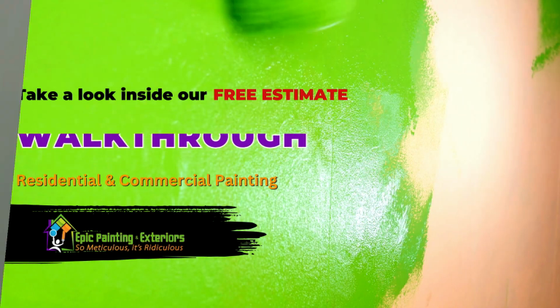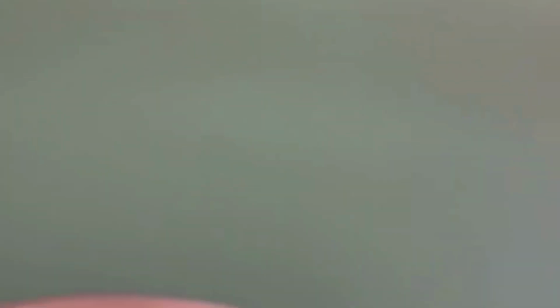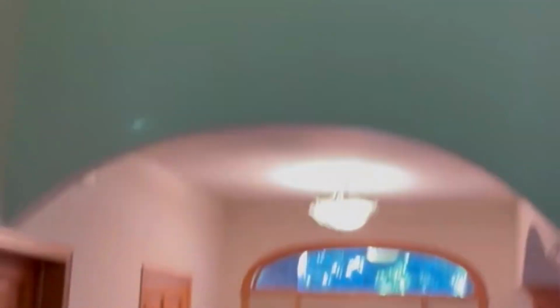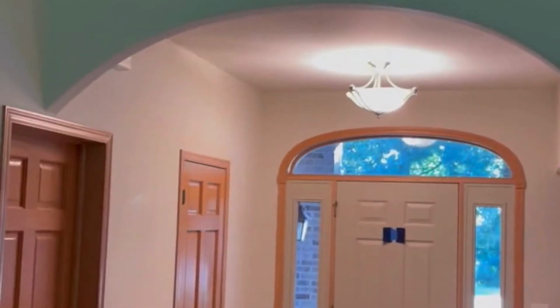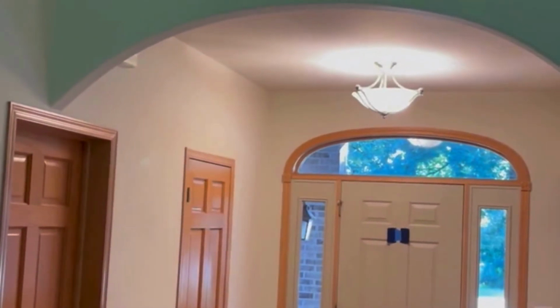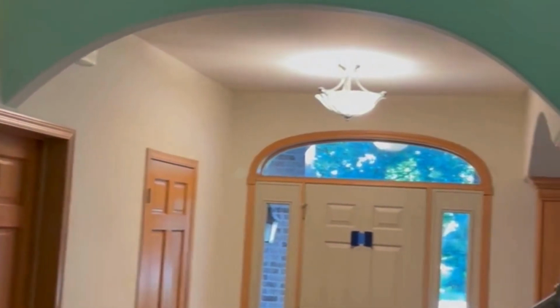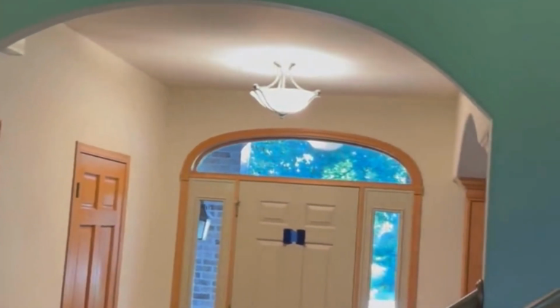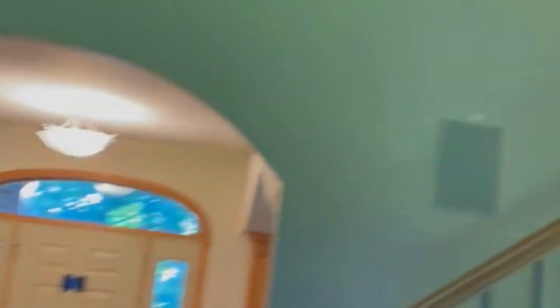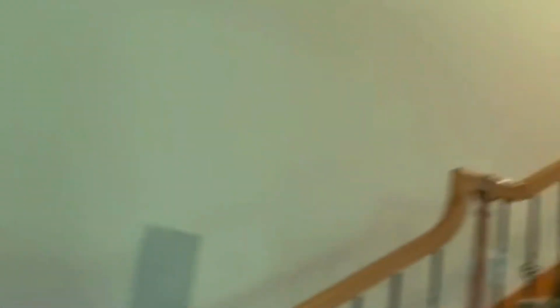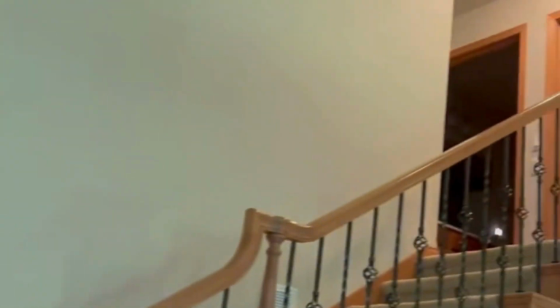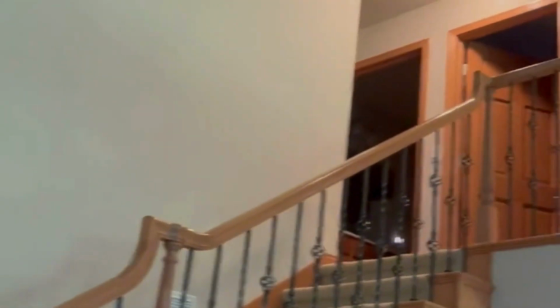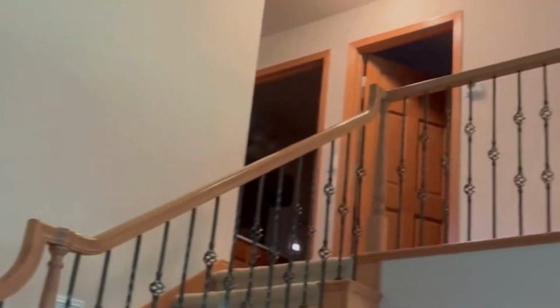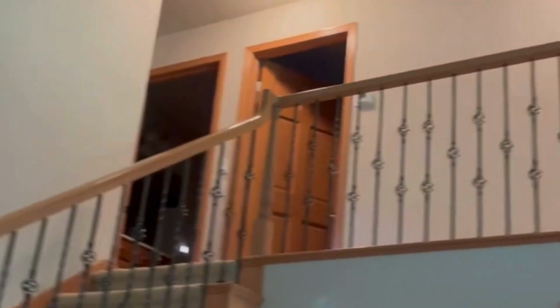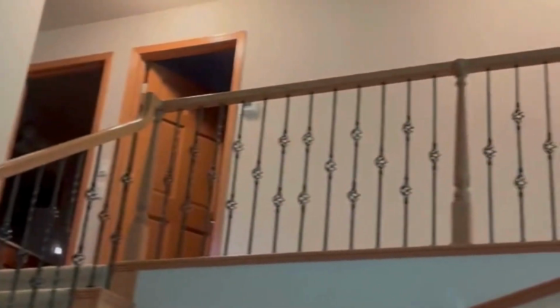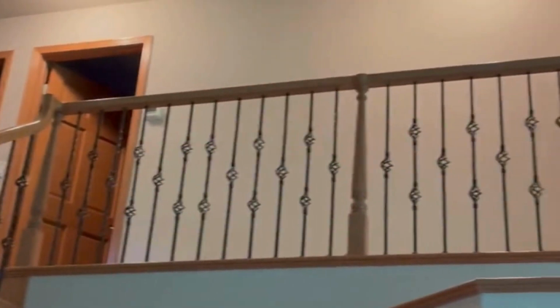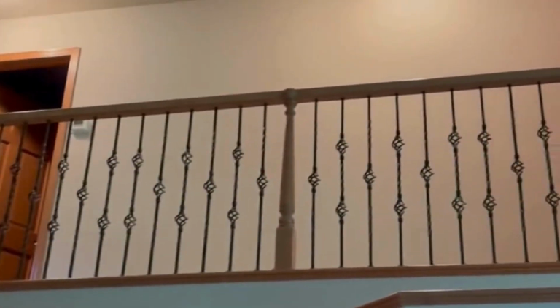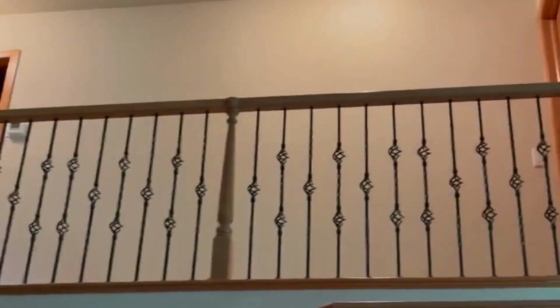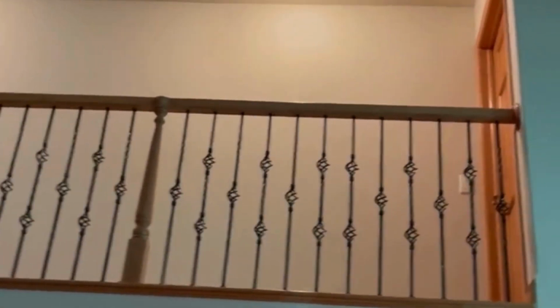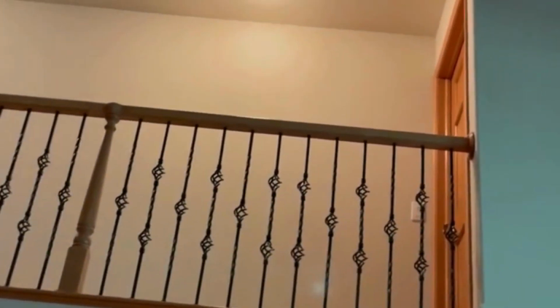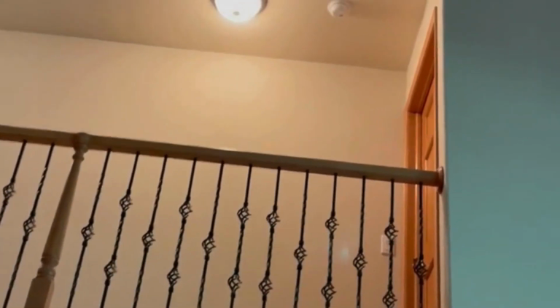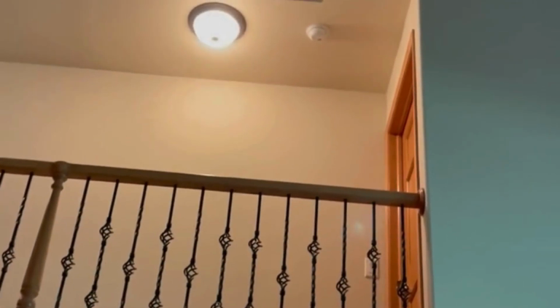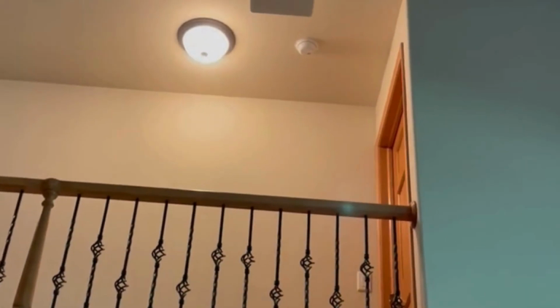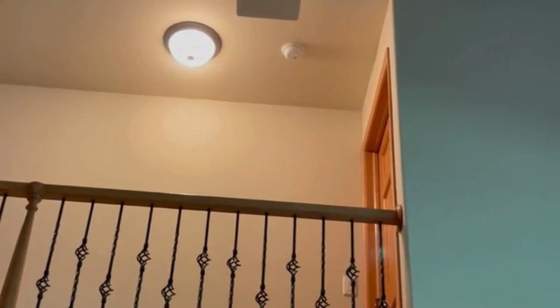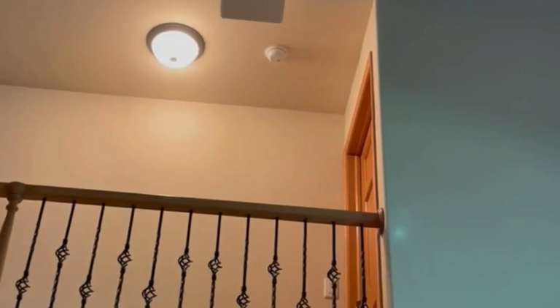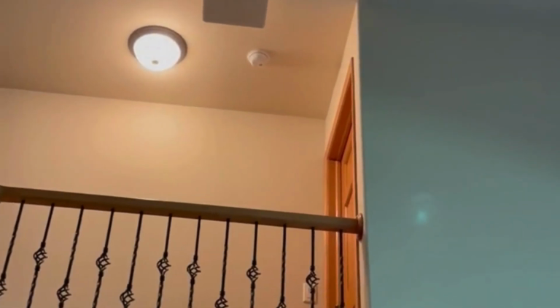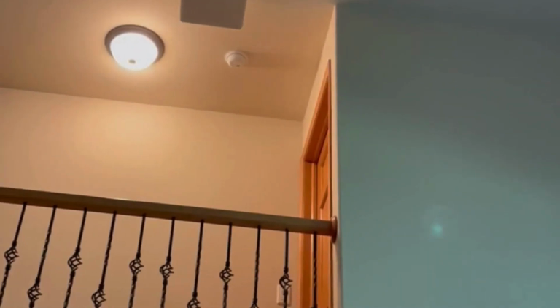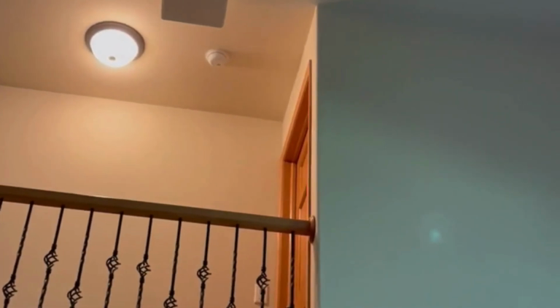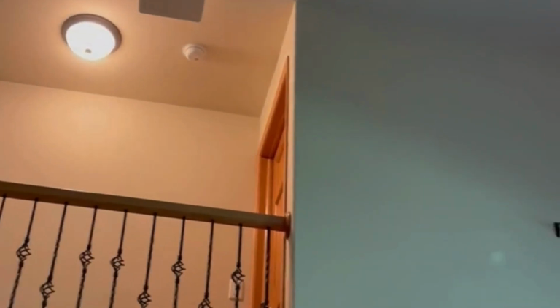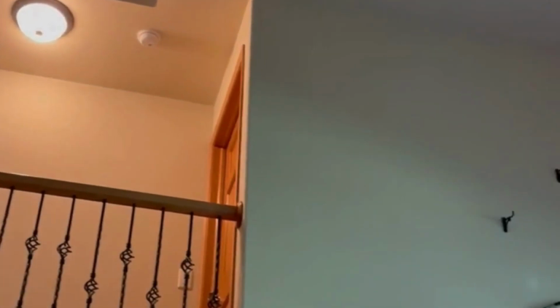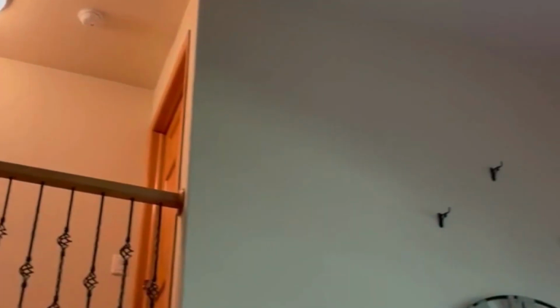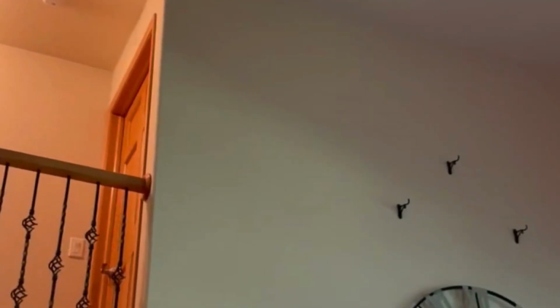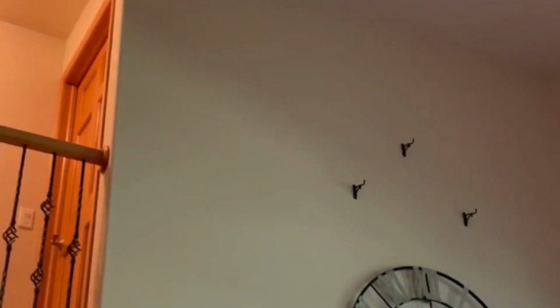We would break it off at the entry right there at the archway, work our way up the staircase, landing, getting walls and ceilings. I'm thinking the ceiling's probably going to take two coats — it looks pretty dark, even just to go on the right.